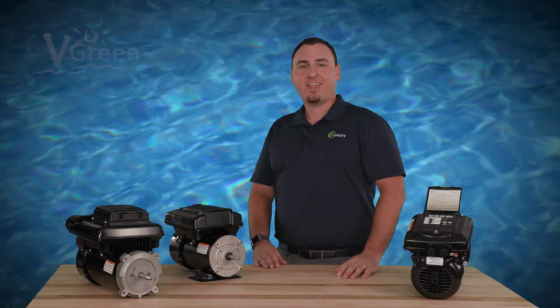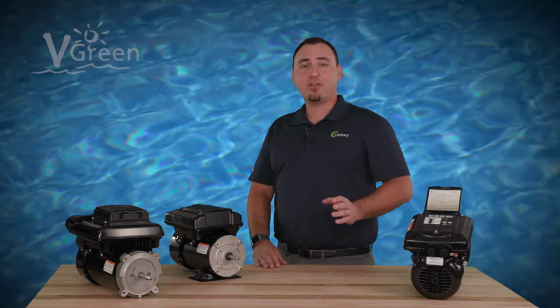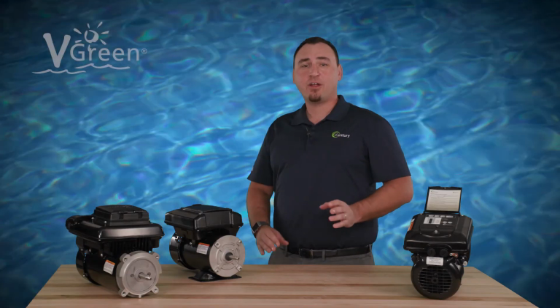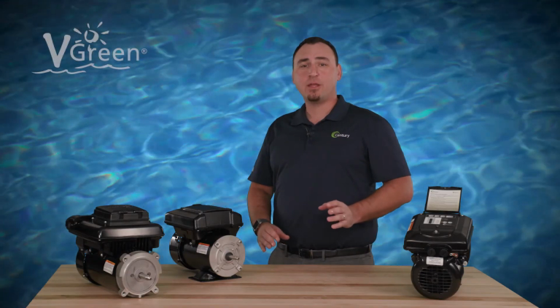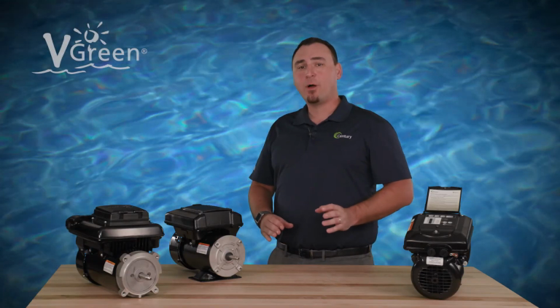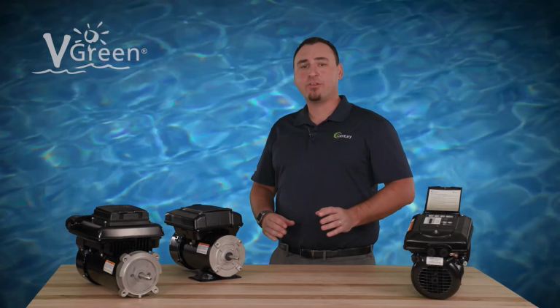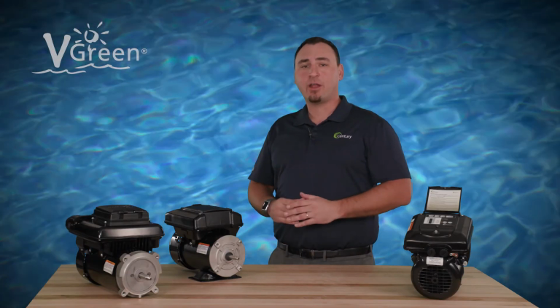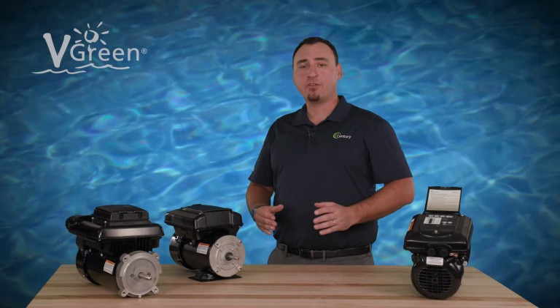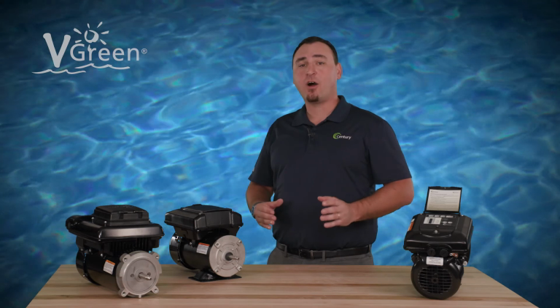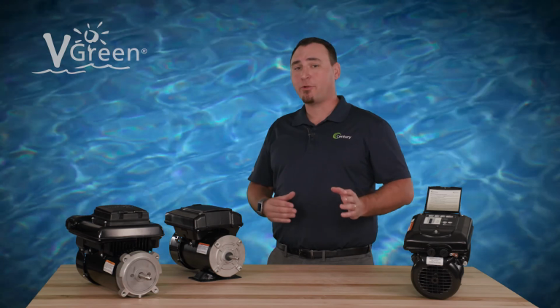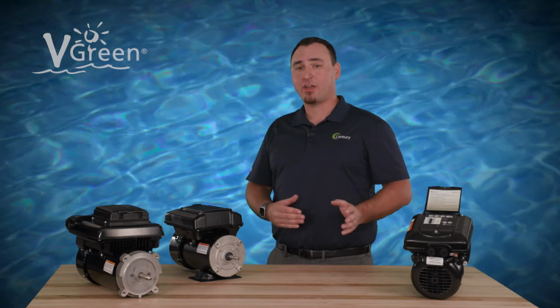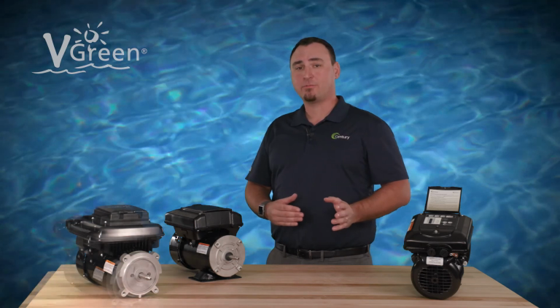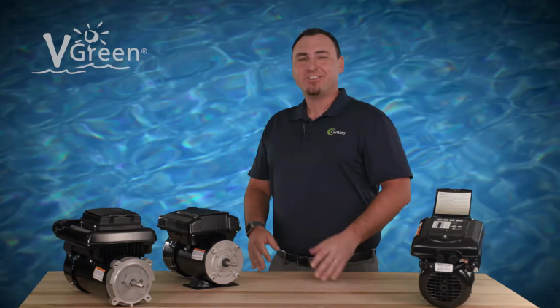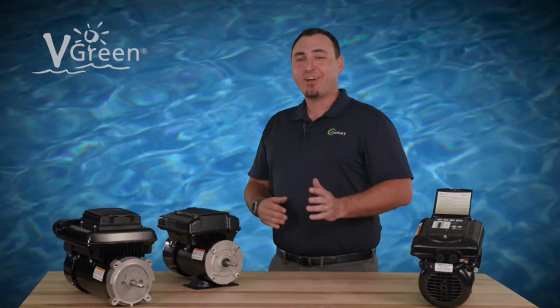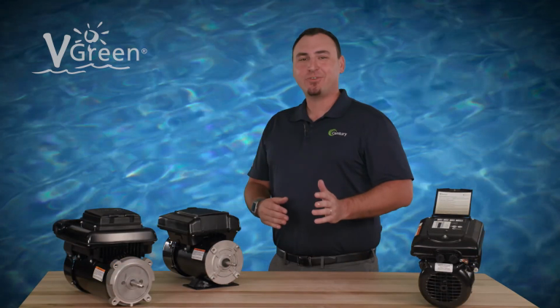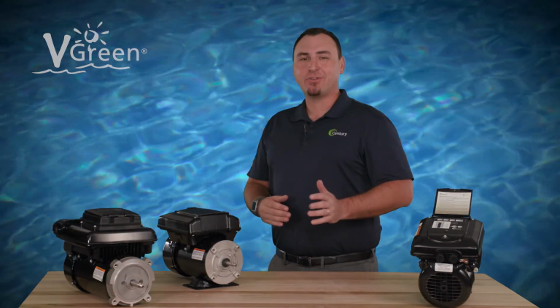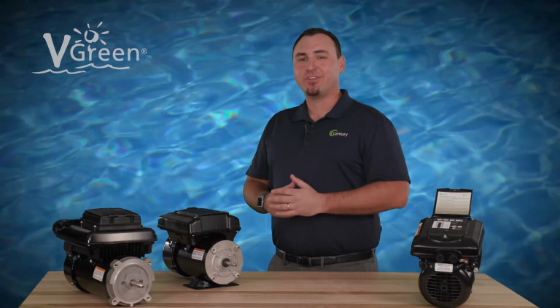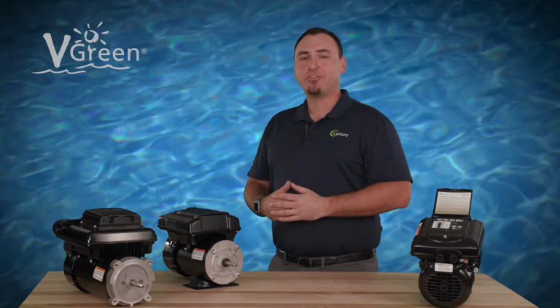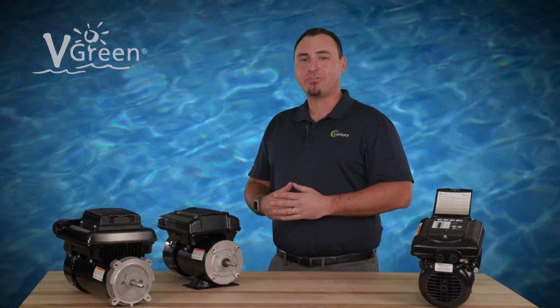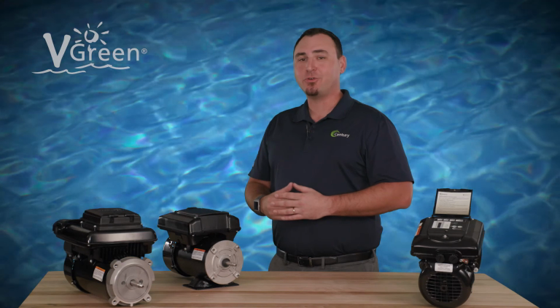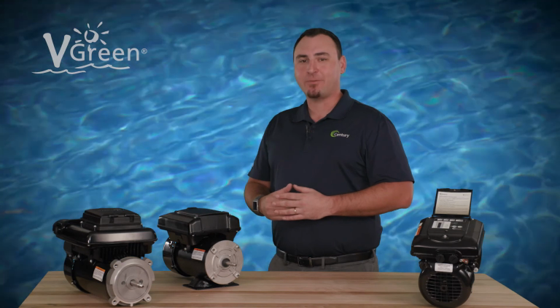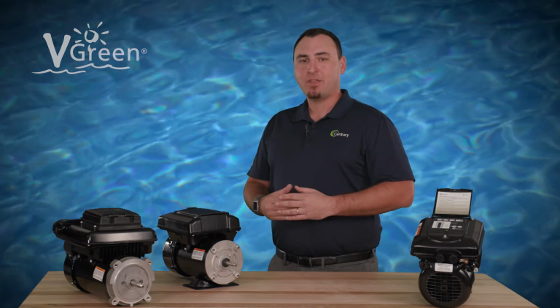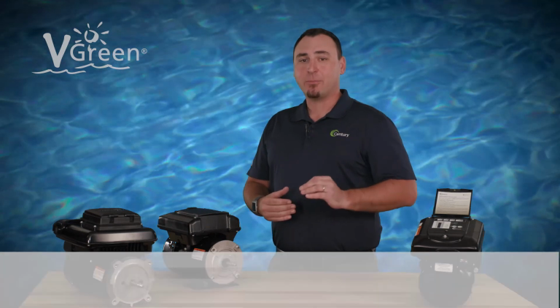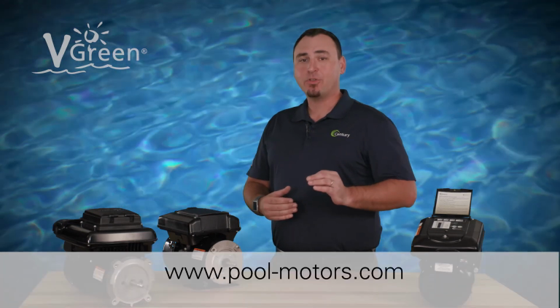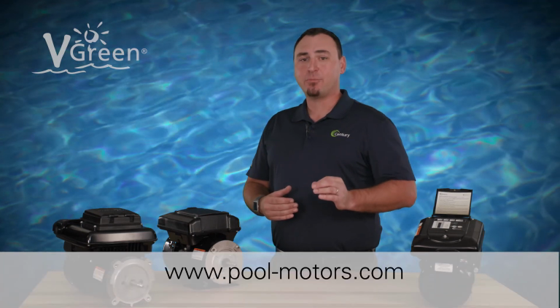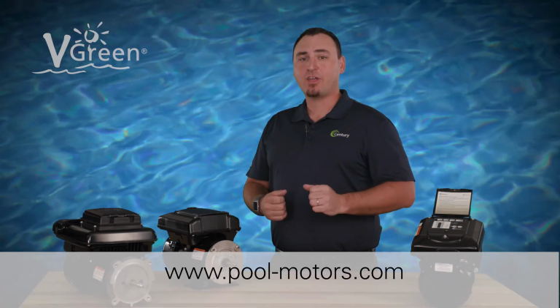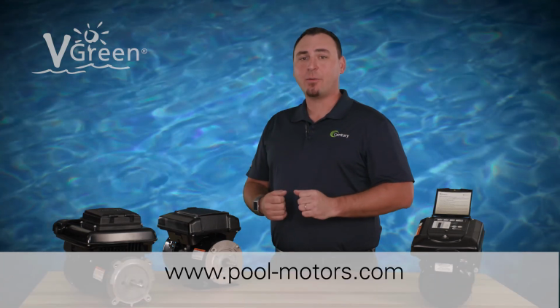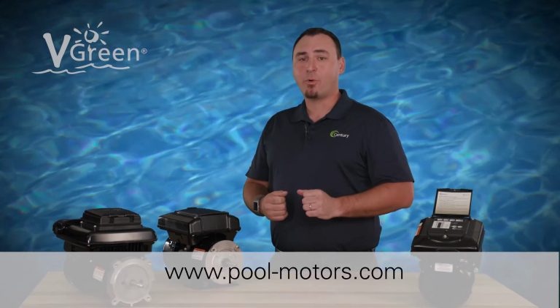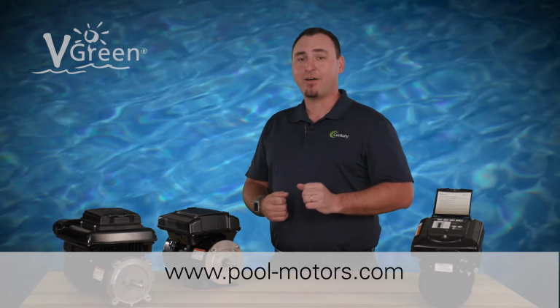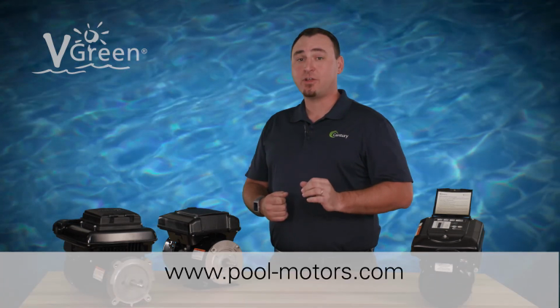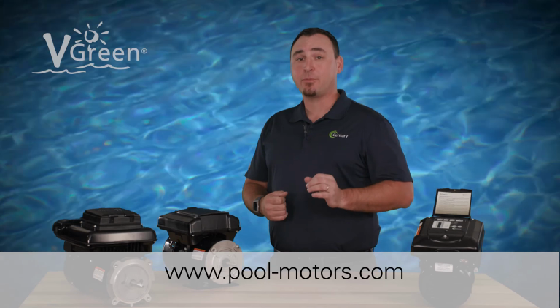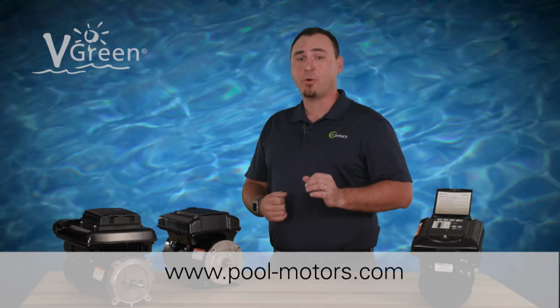The V-Green variable speed pool pump motor is now running effortlessly on the program schedule. Check out other how-to videos in the Century Electric Motors YouTube channel. Visit pool-motors.com to learn more about V-Green variable speed motors.